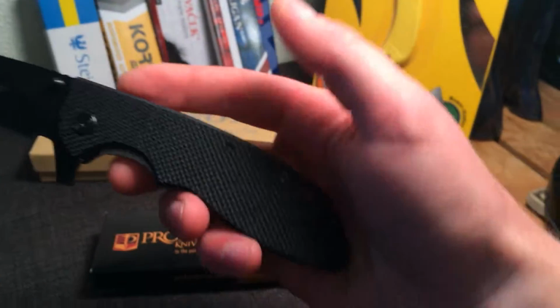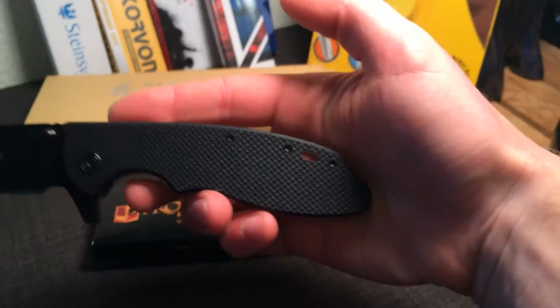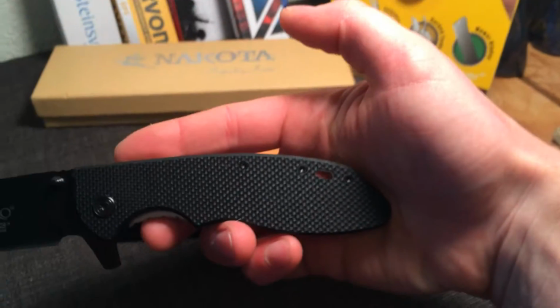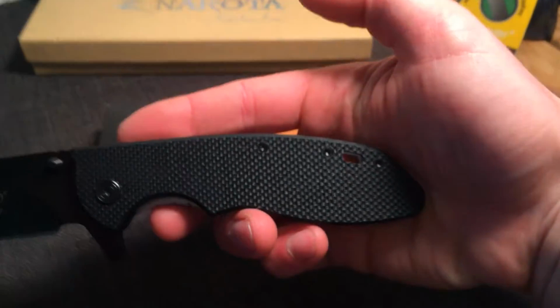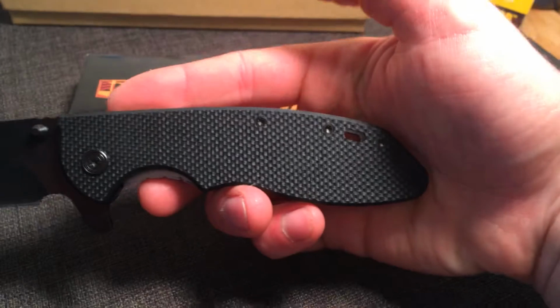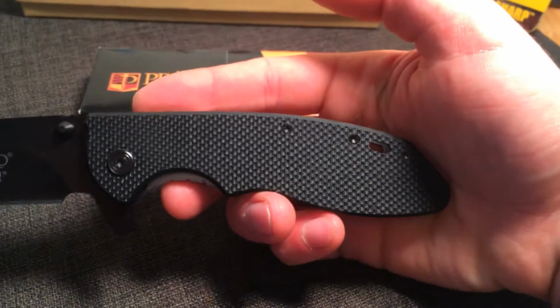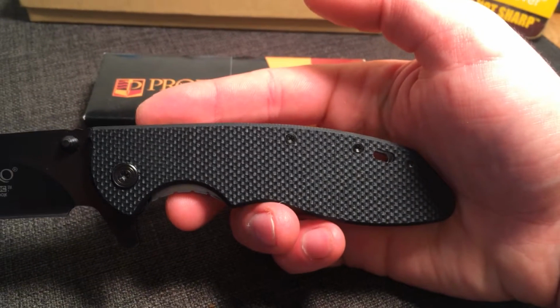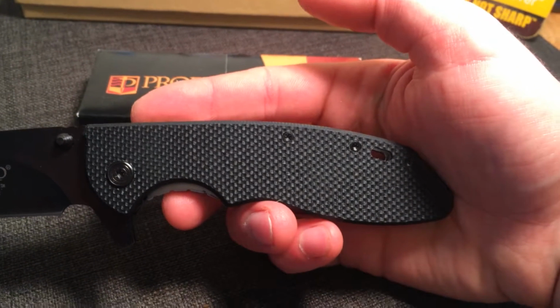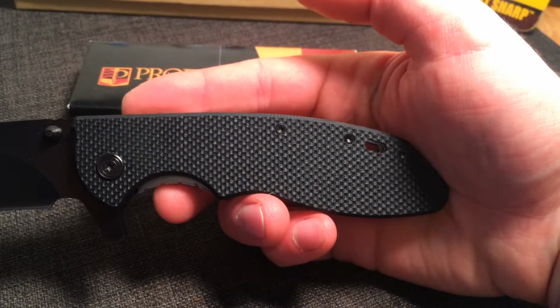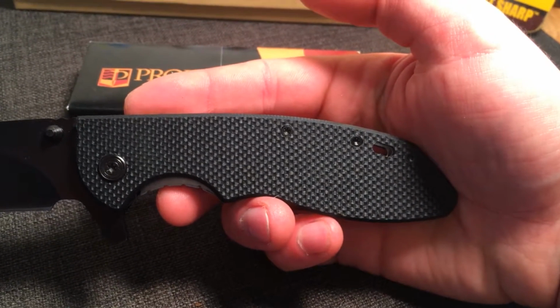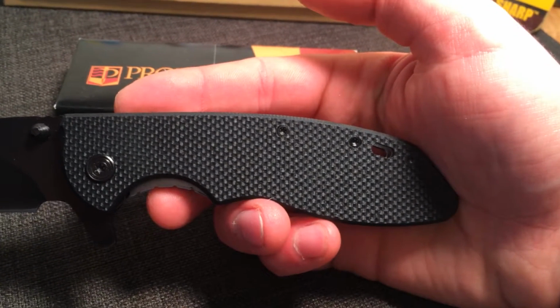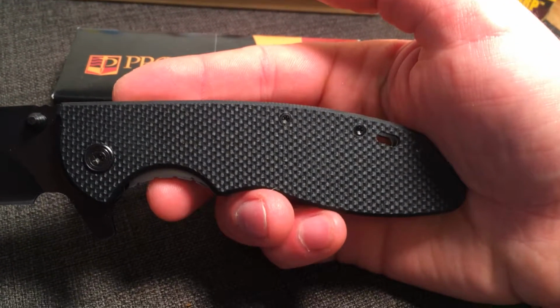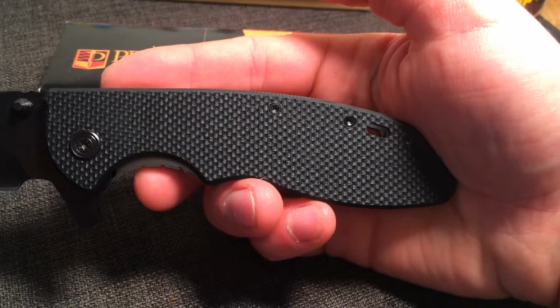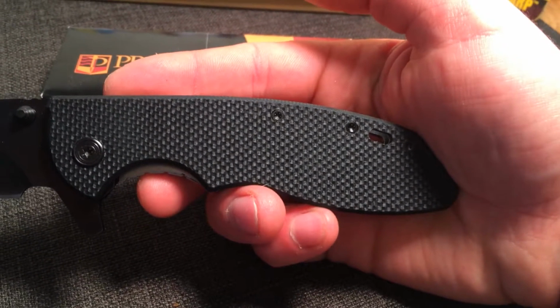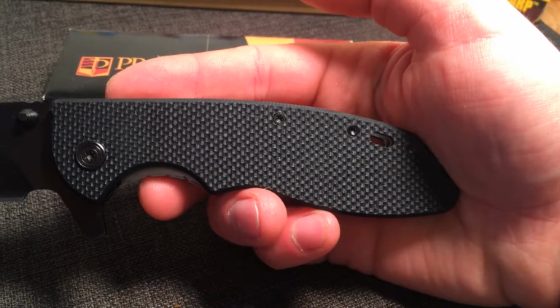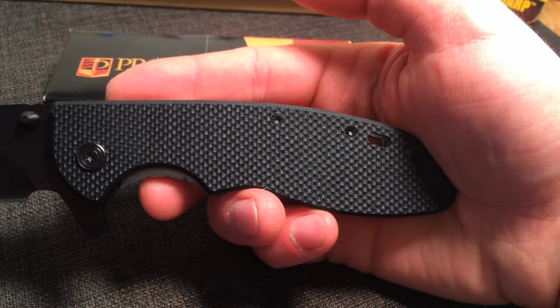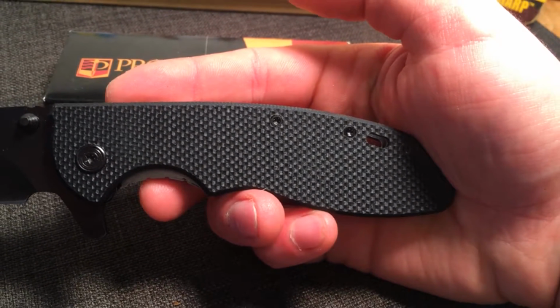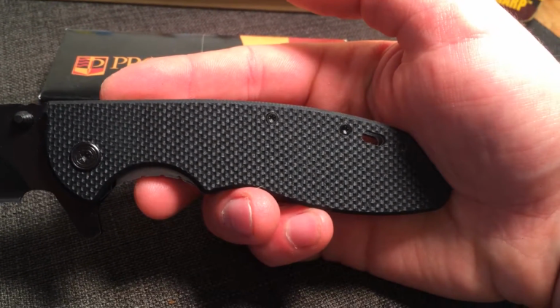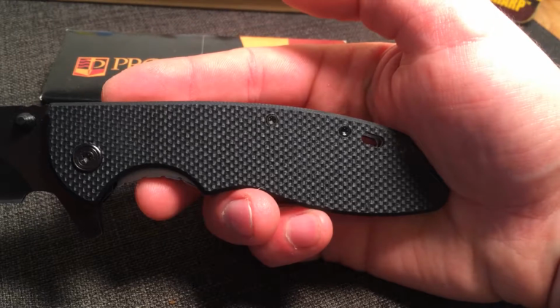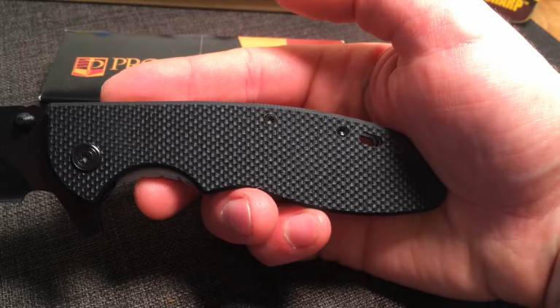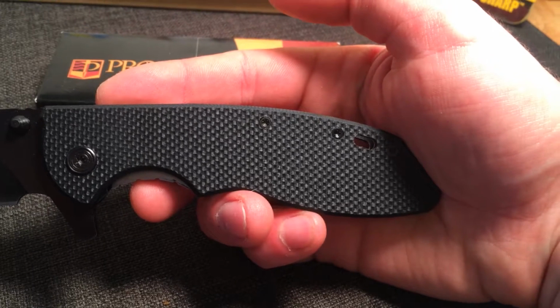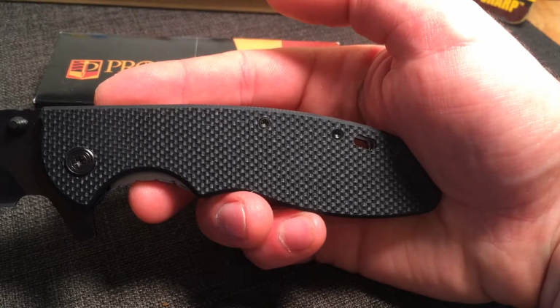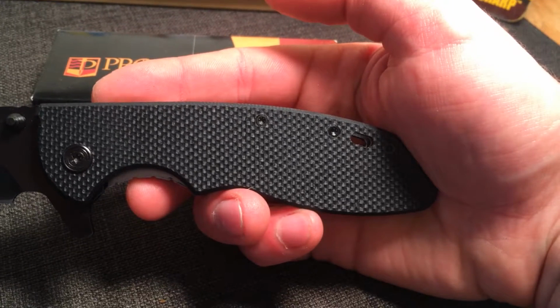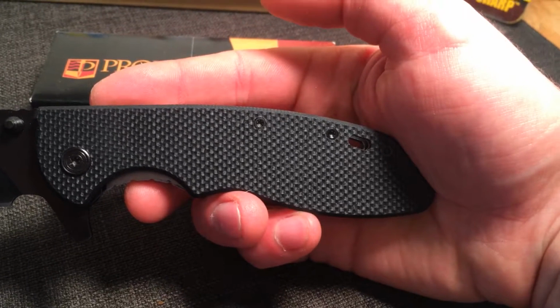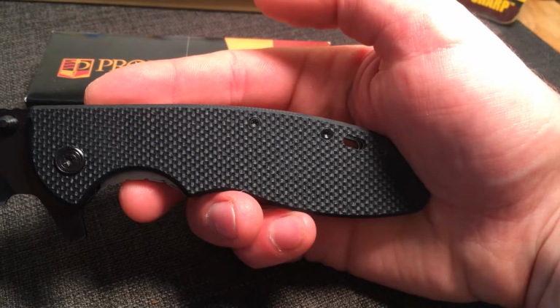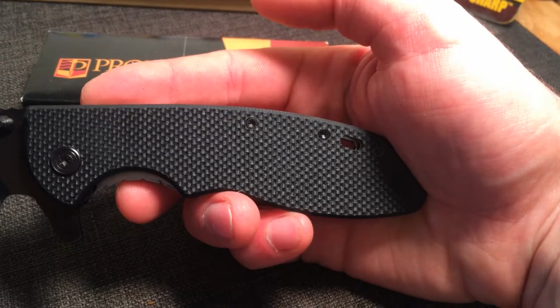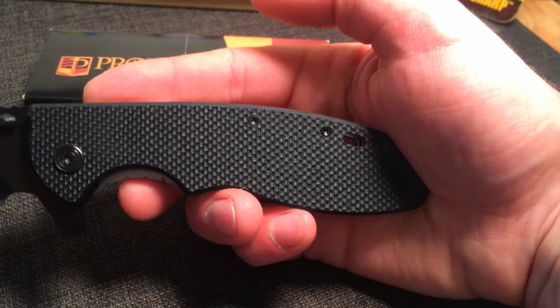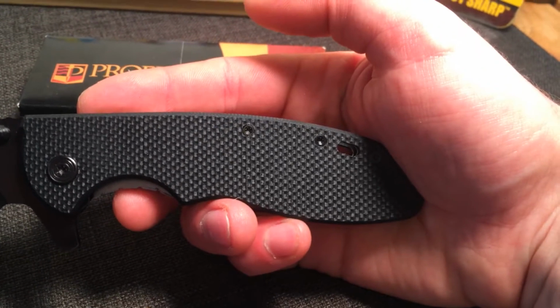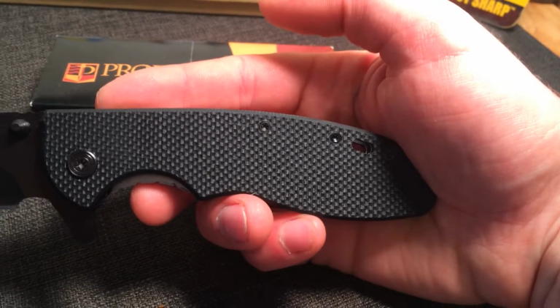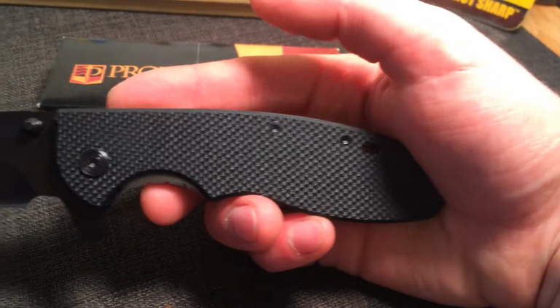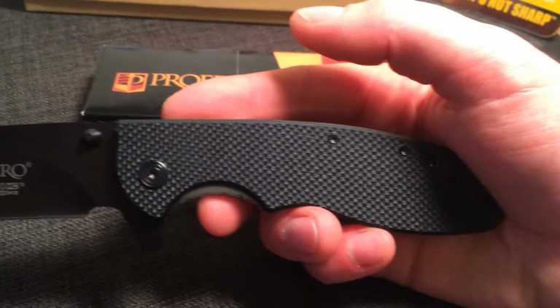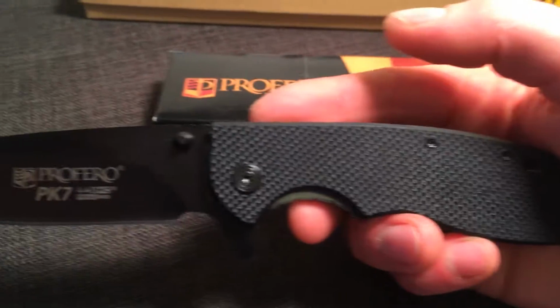The full length of the handle is 5 inches when closed. It is made out of a premium G10 material which is very resistant to scratches. It'll hold a like-new appearance for a long time.